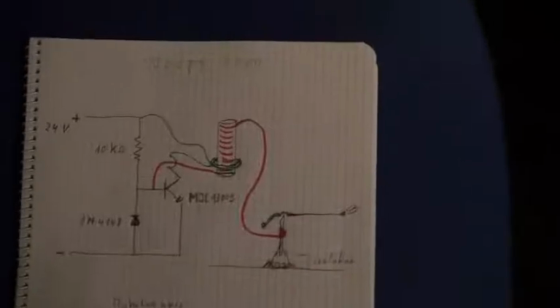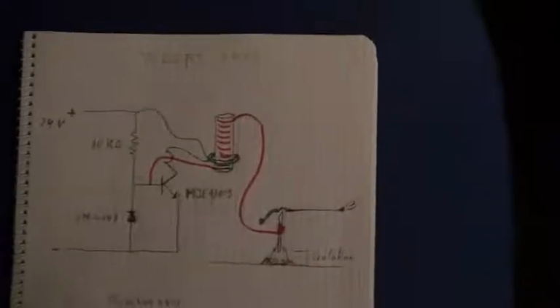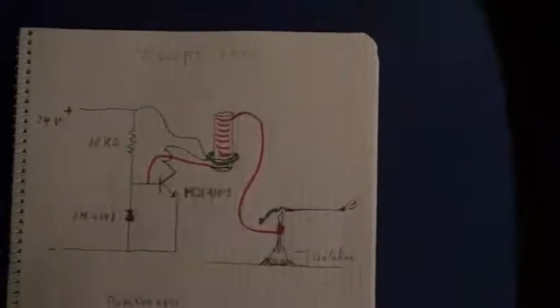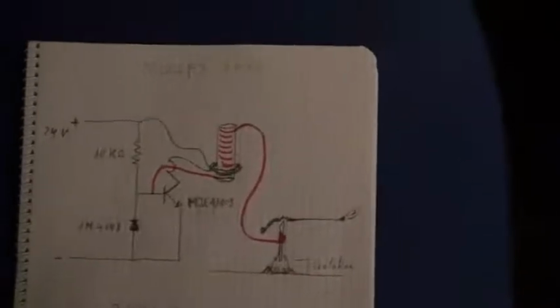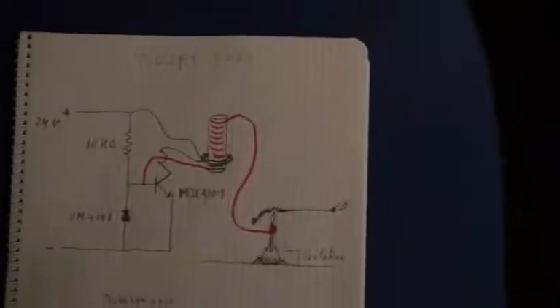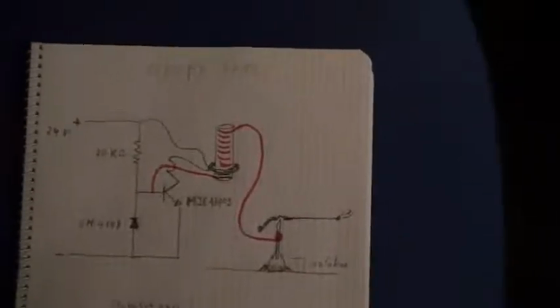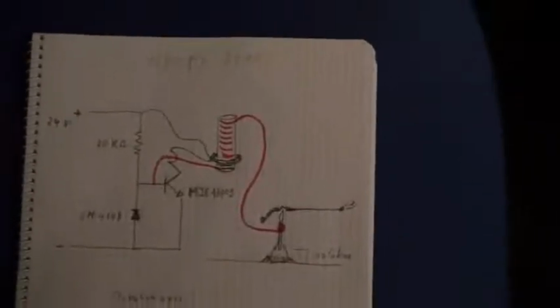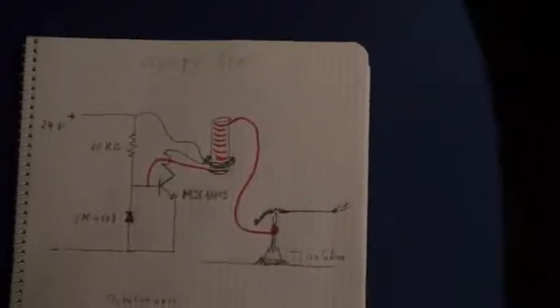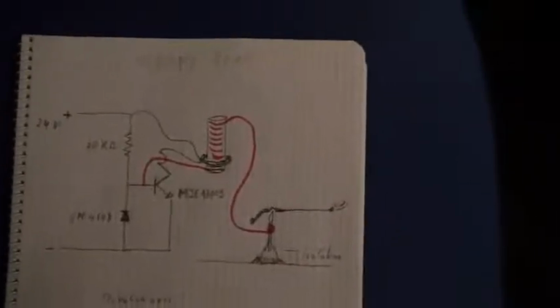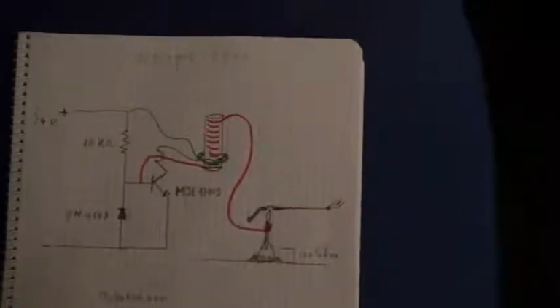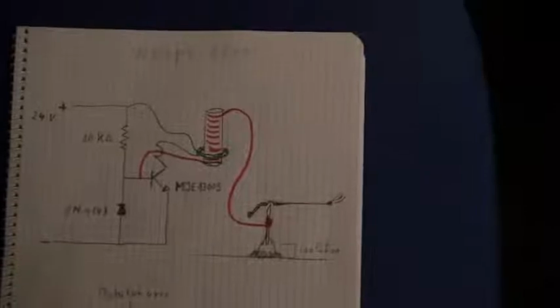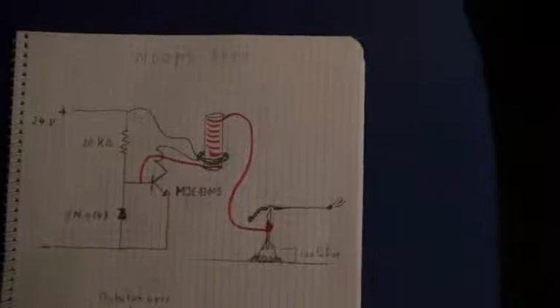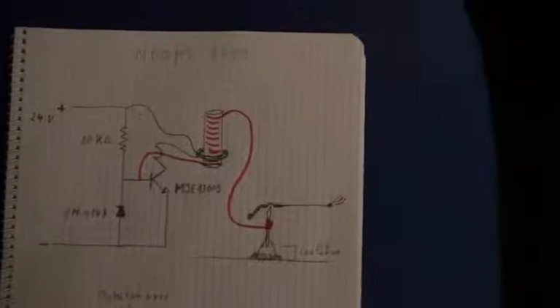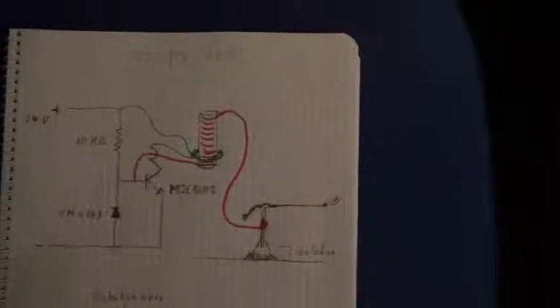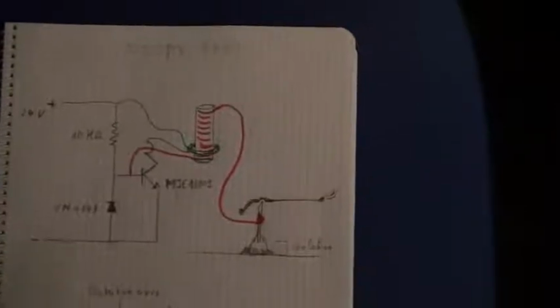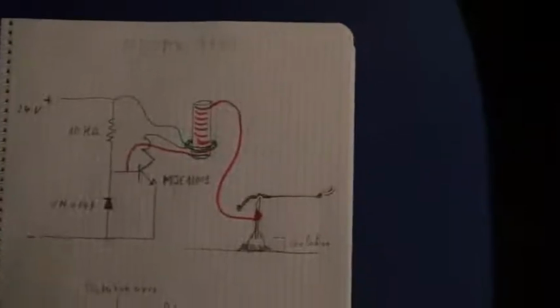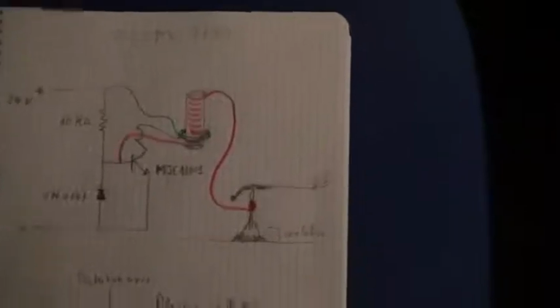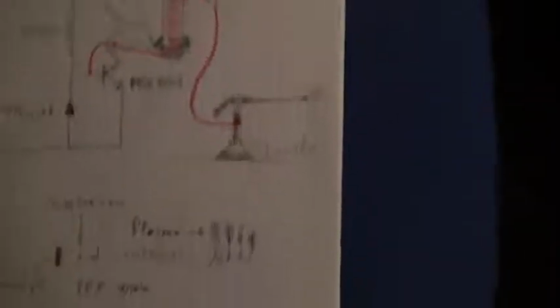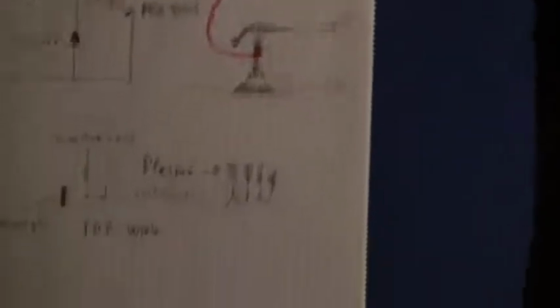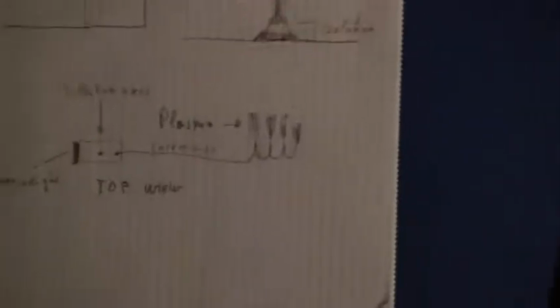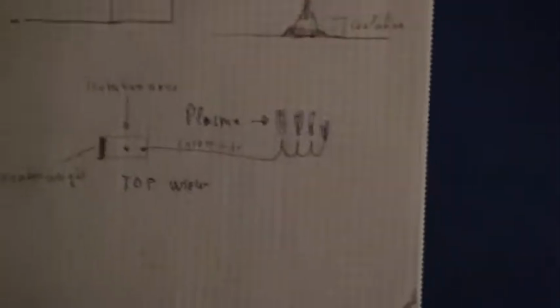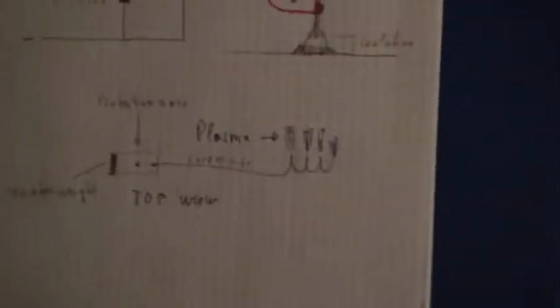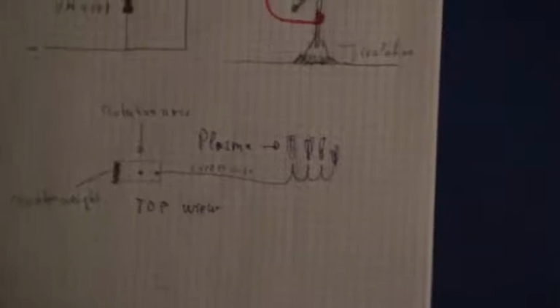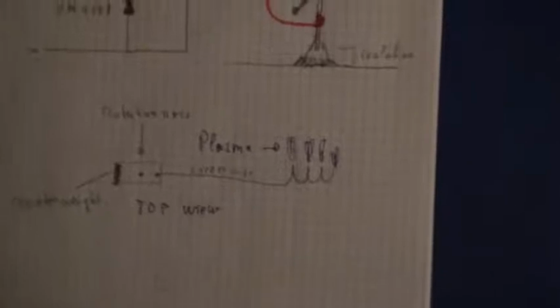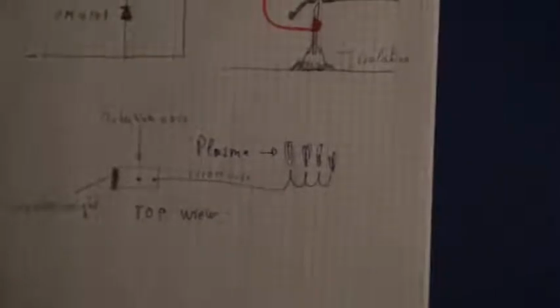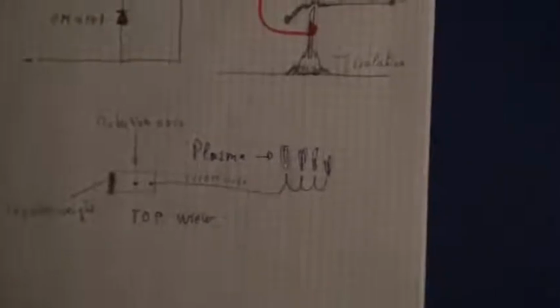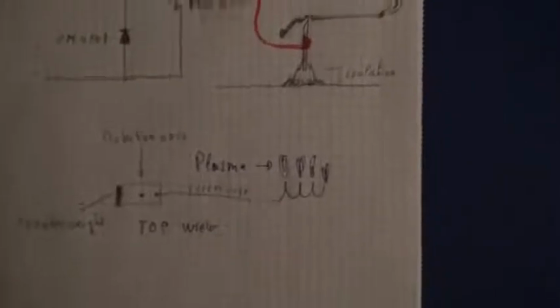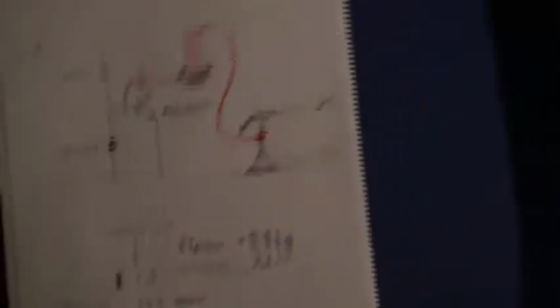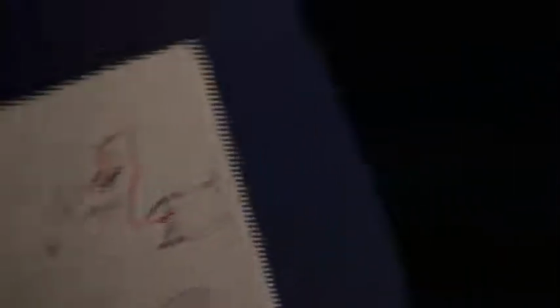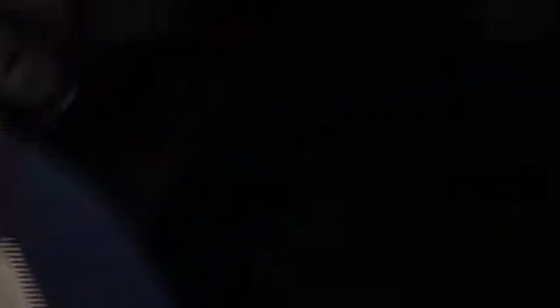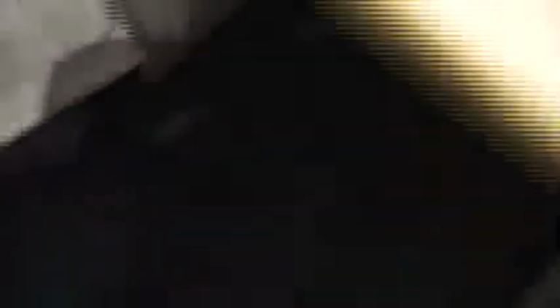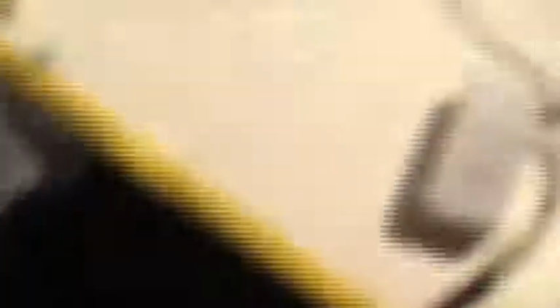Good evening ladies and gentlemen, this is Whoopi speaking. This is the circuits of the Slayer Accelerator with Plasma Jet. This is the top view of the spinner, and I will go to the reality.